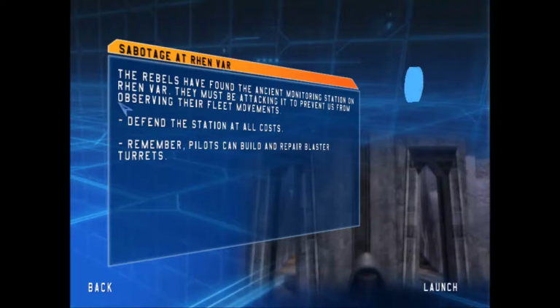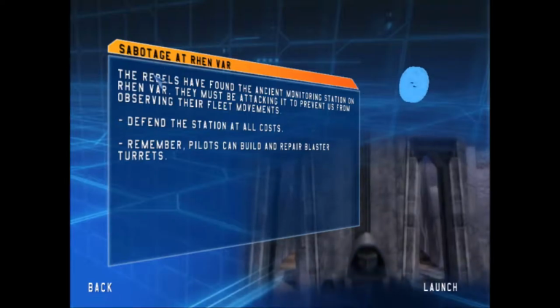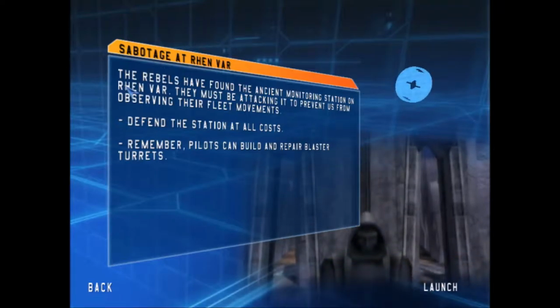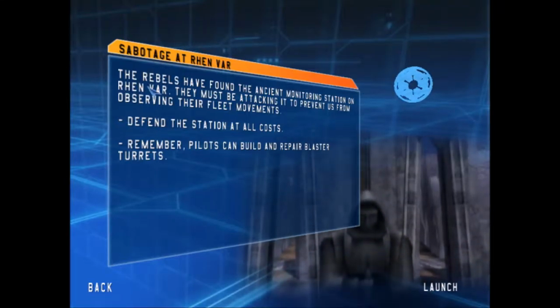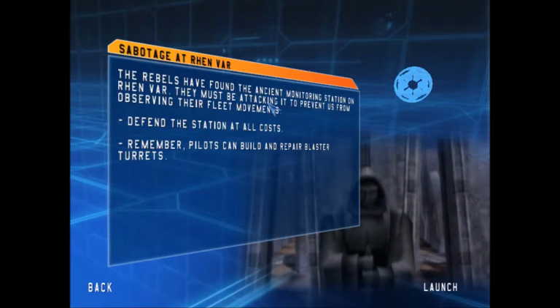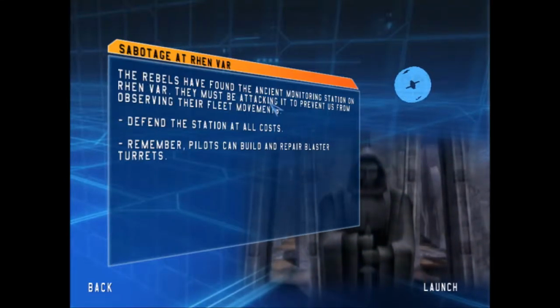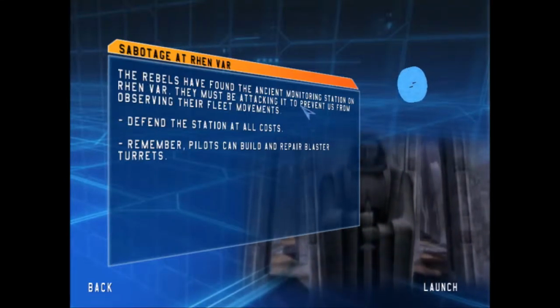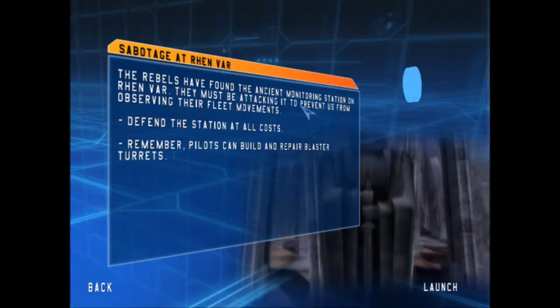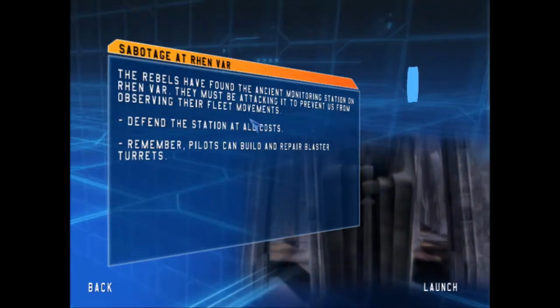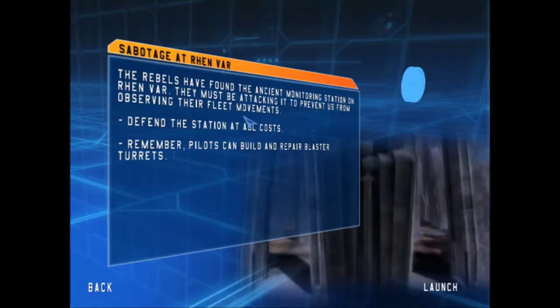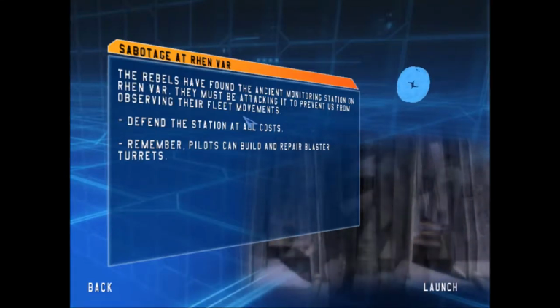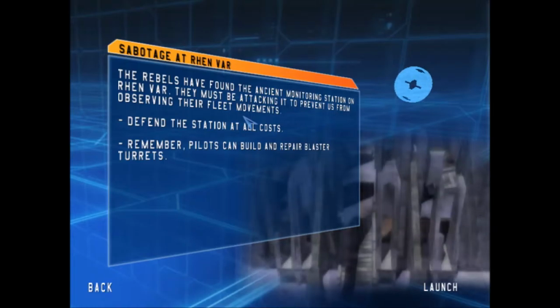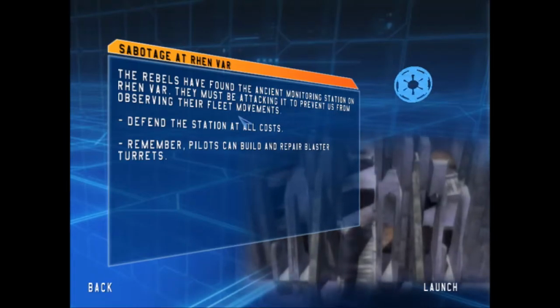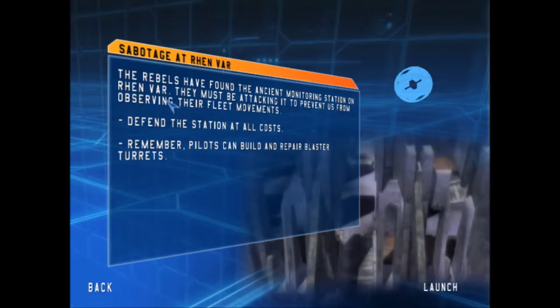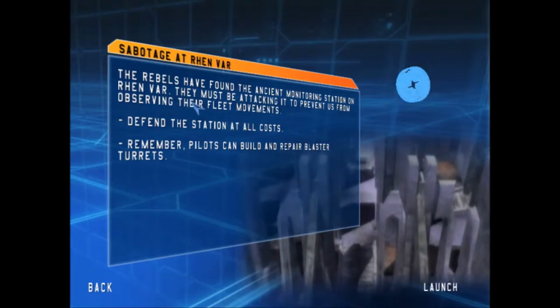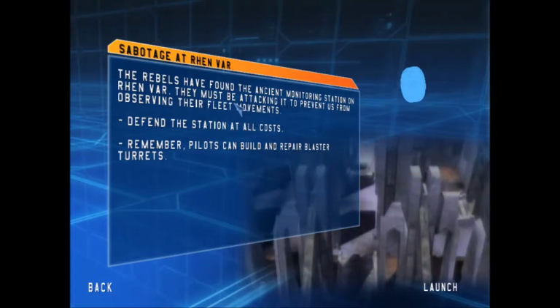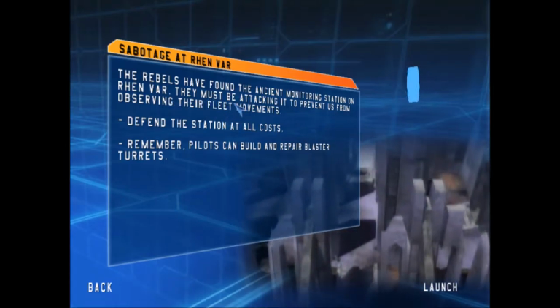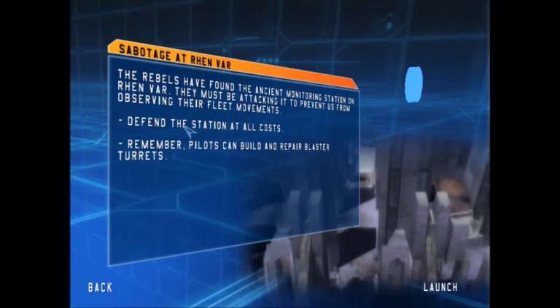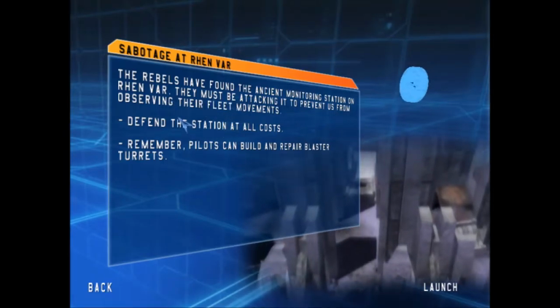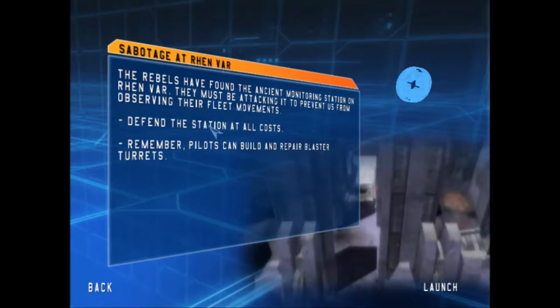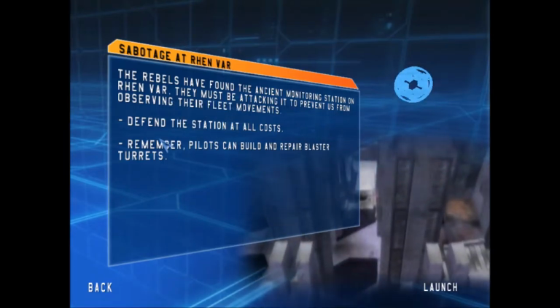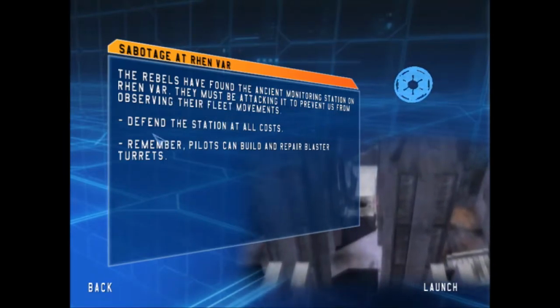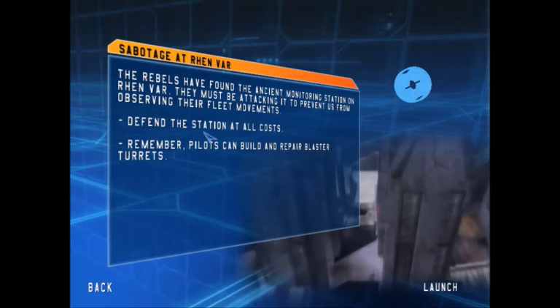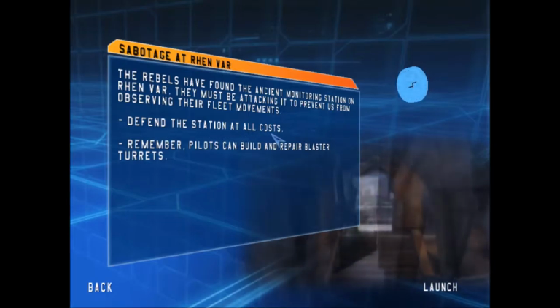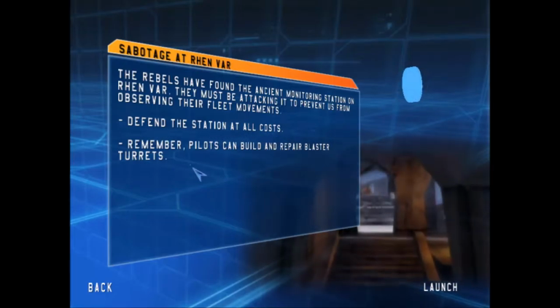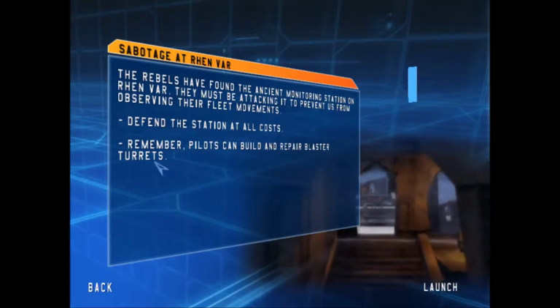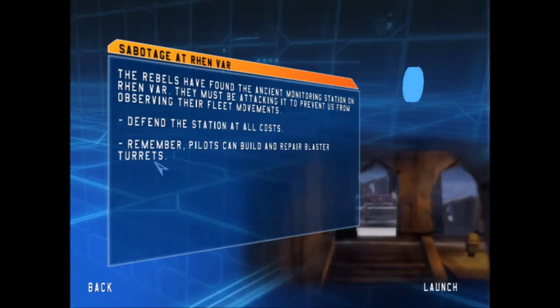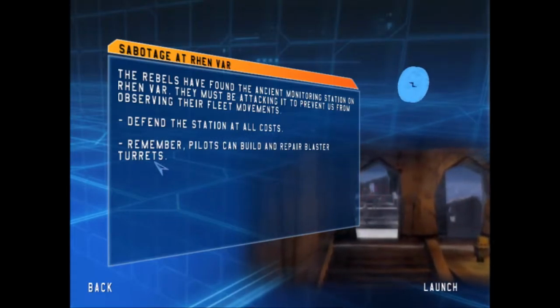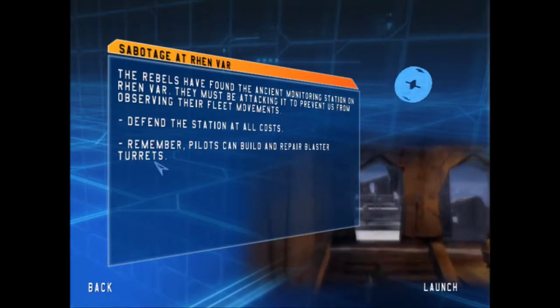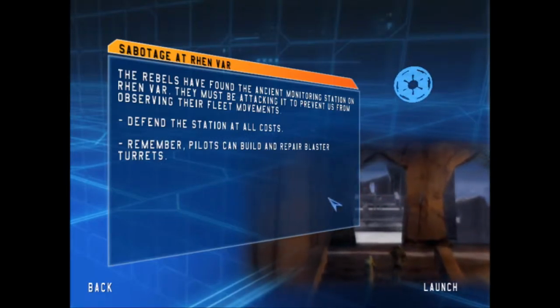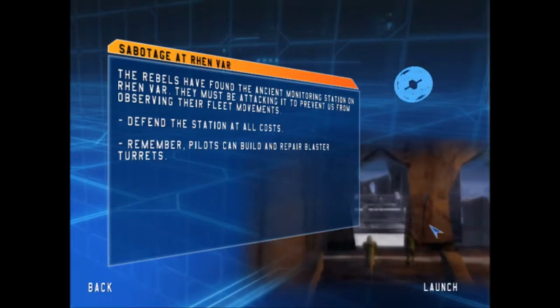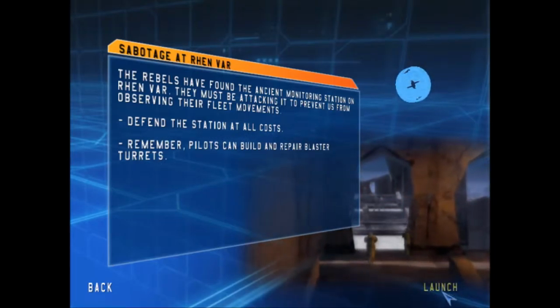Sabotage at Renvar. The rebels have found the ancient monitoring system on Renvar. They must be attacking it to prevent us from observing their fleet movements. Defend the station at all costs, and remember that pilots can build up and repair blaster turrets.